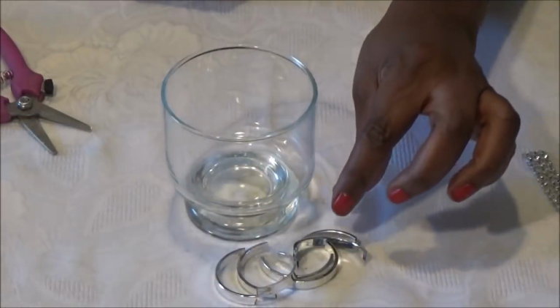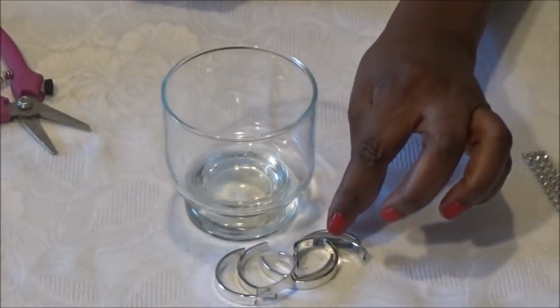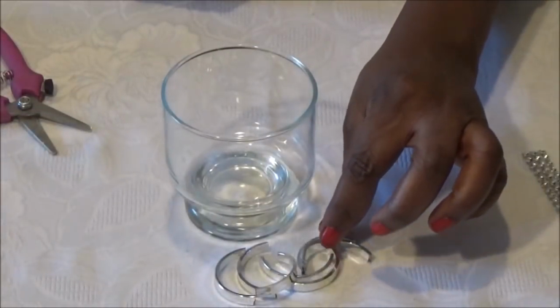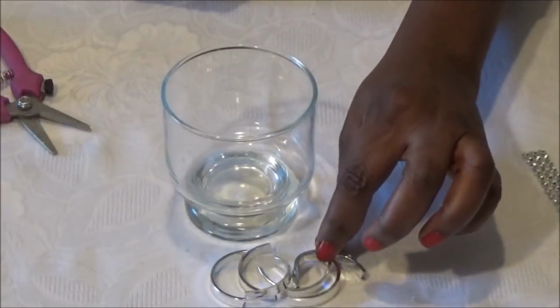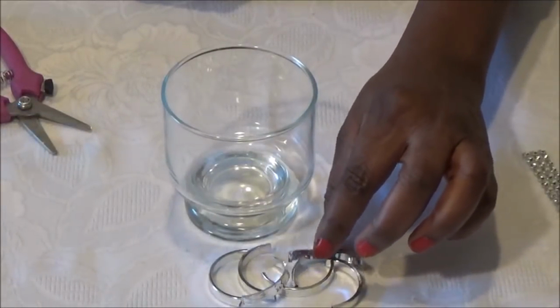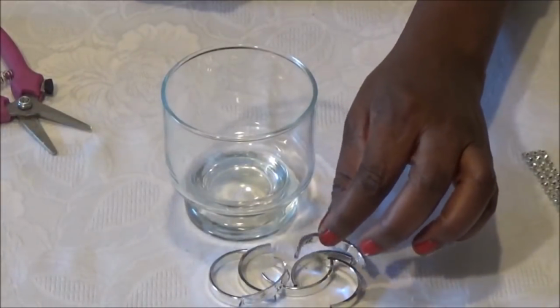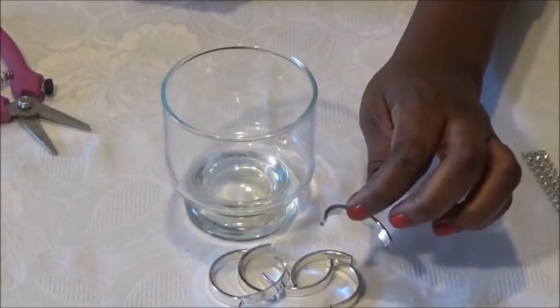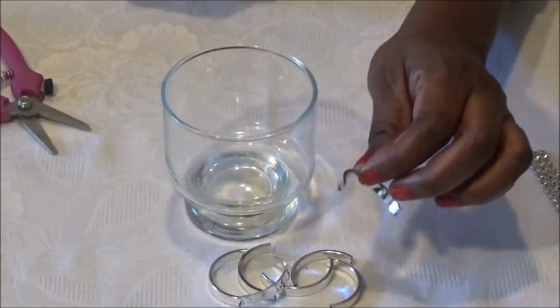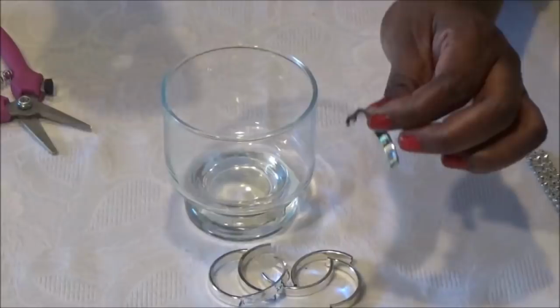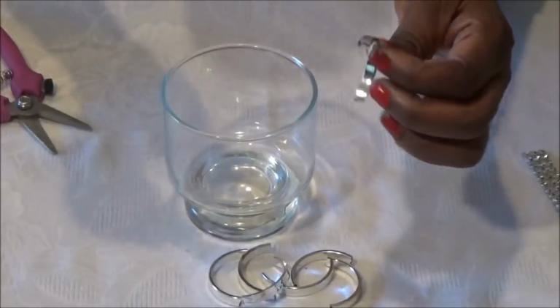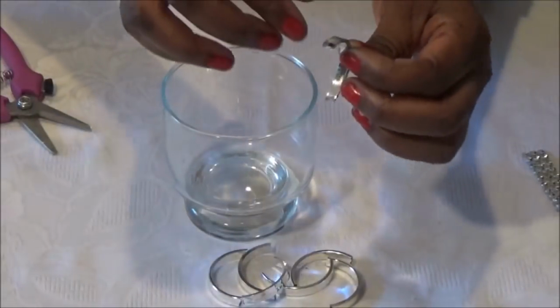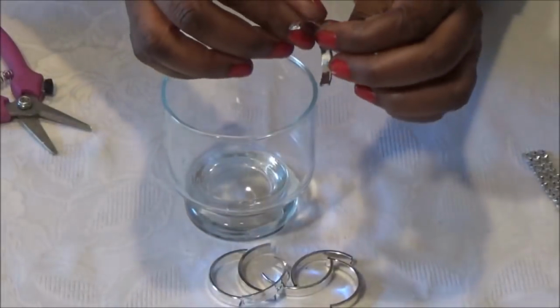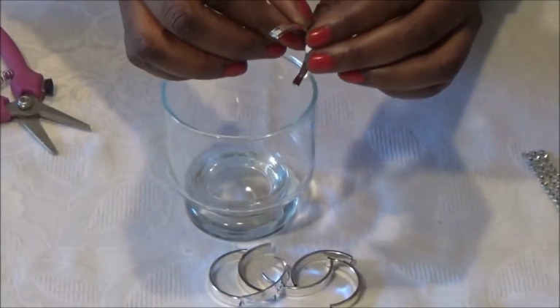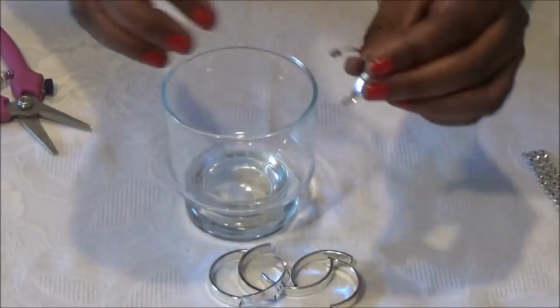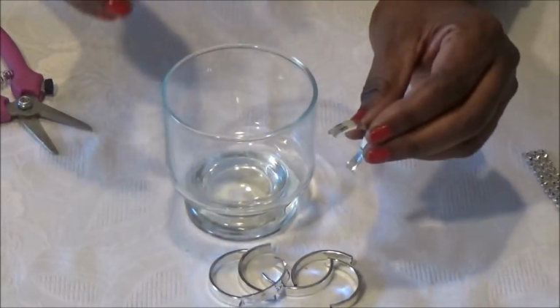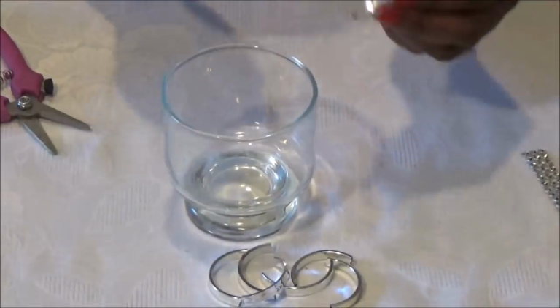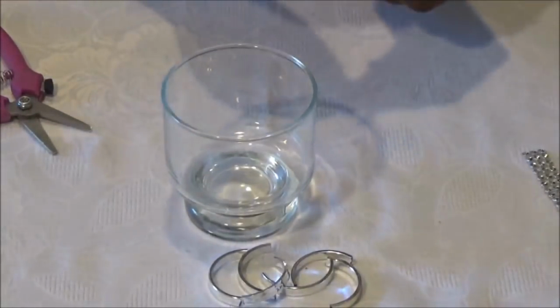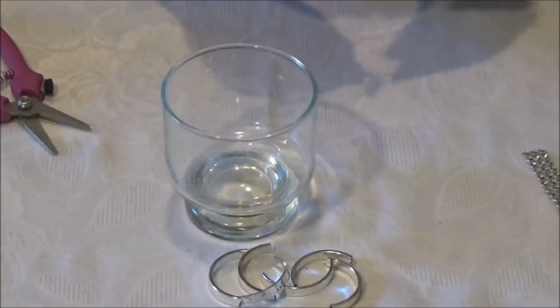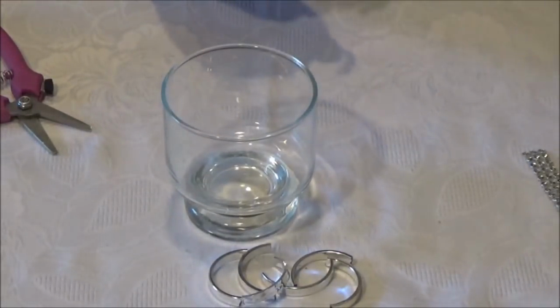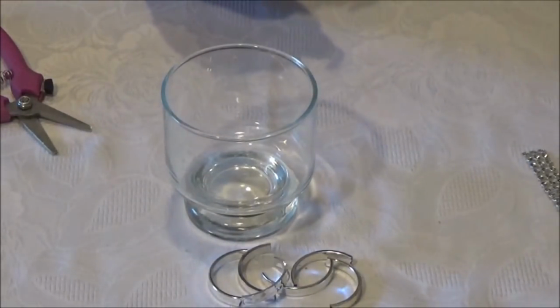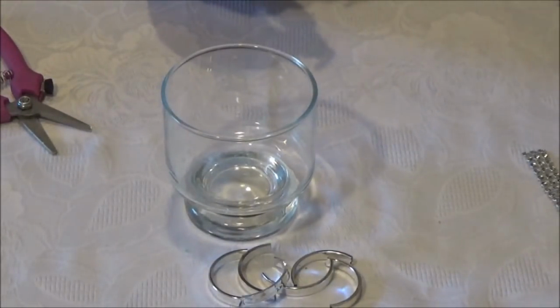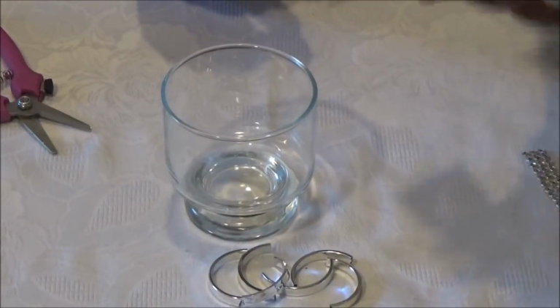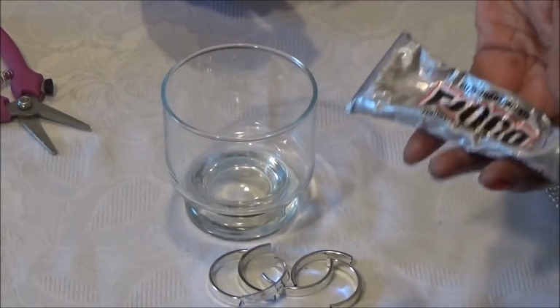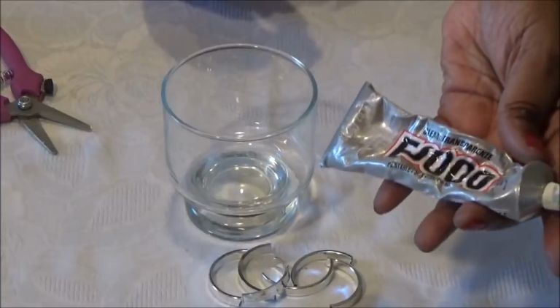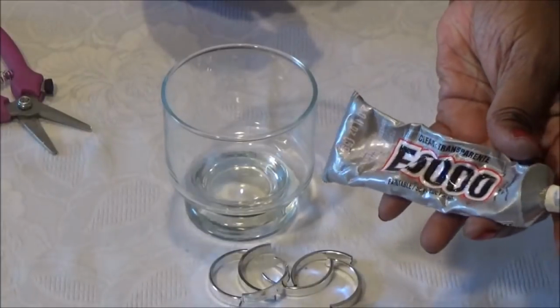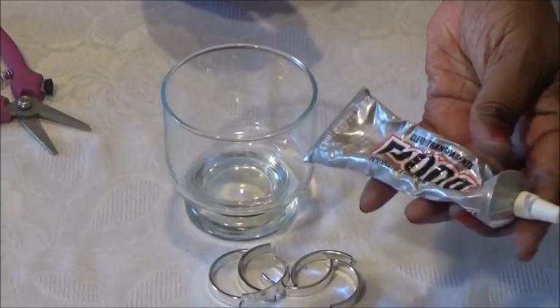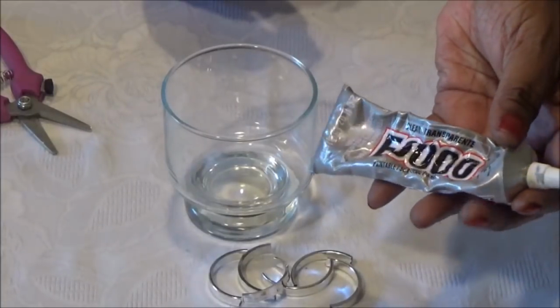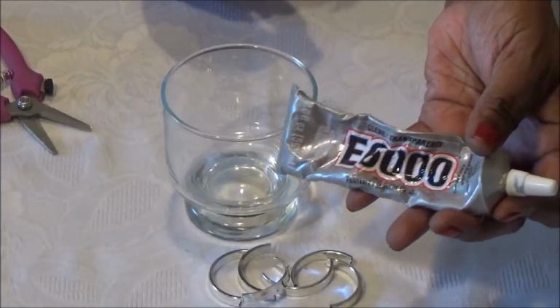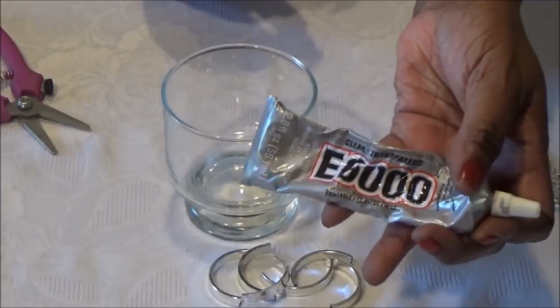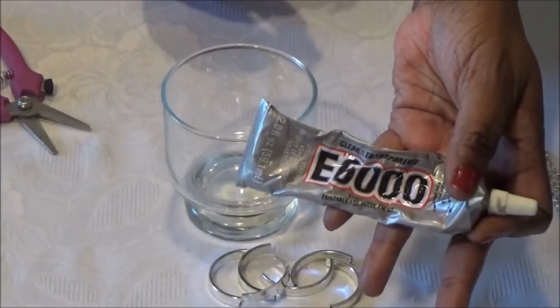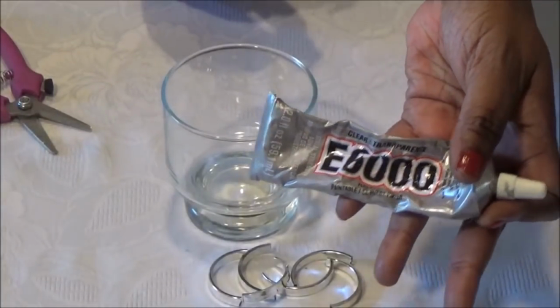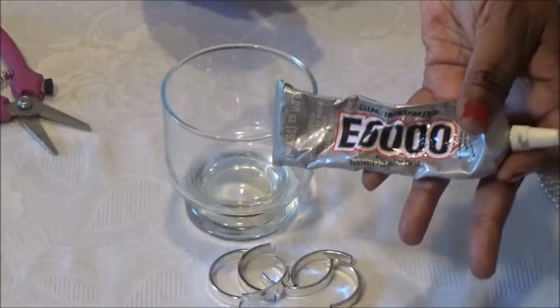Now we're going to glue the silver pieces that we cut in half onto your smaller glasses. Make sure you use your E6000 or stronger glue.